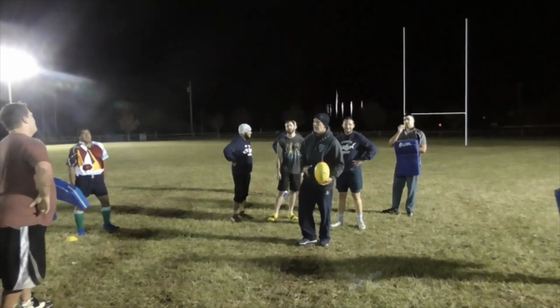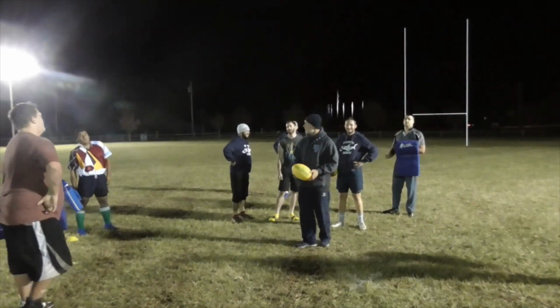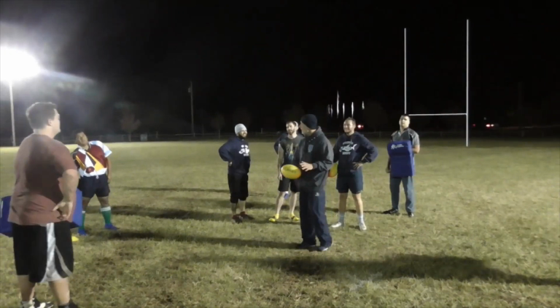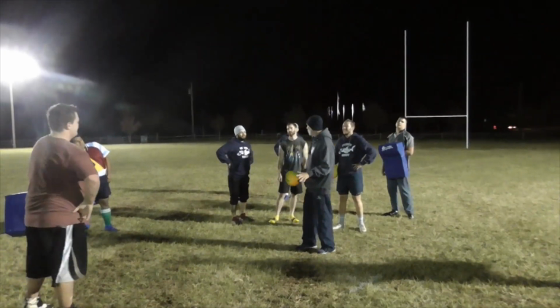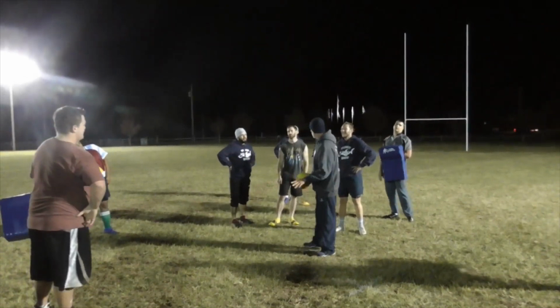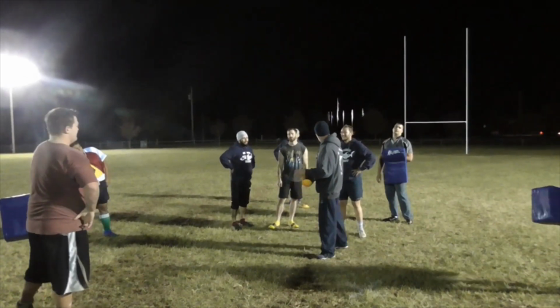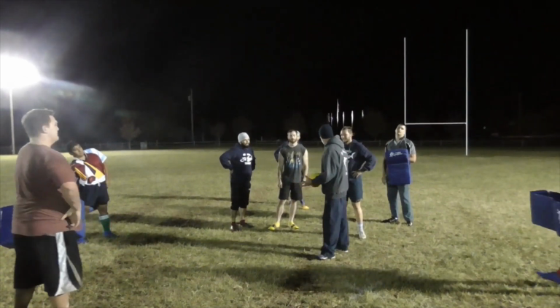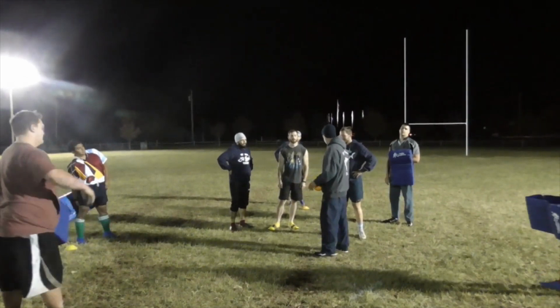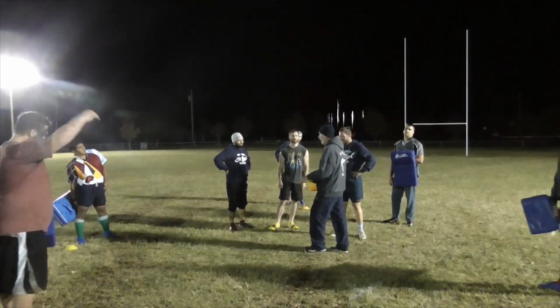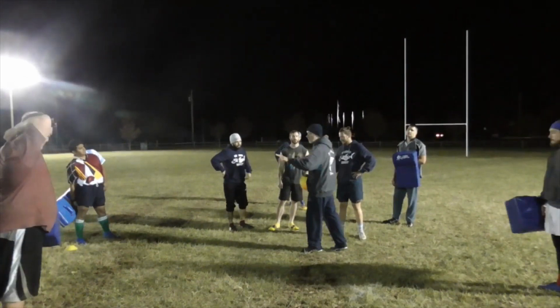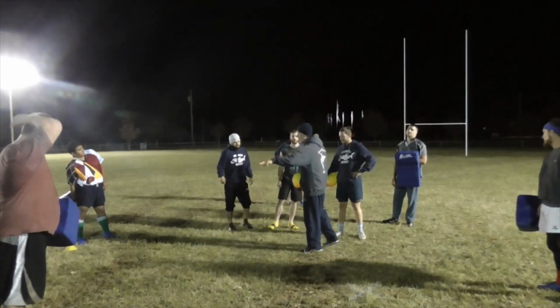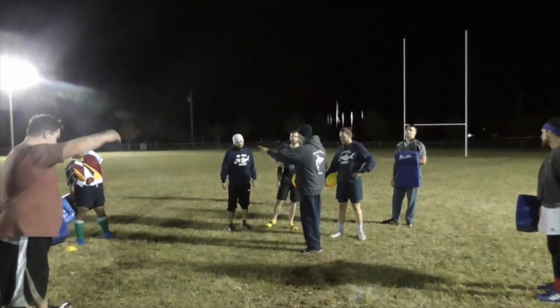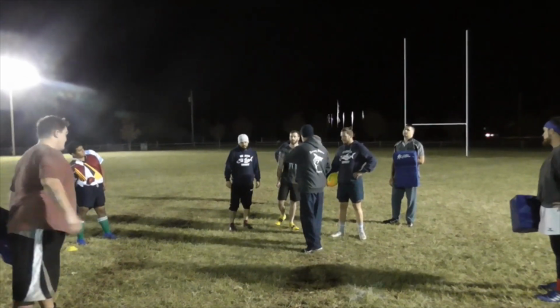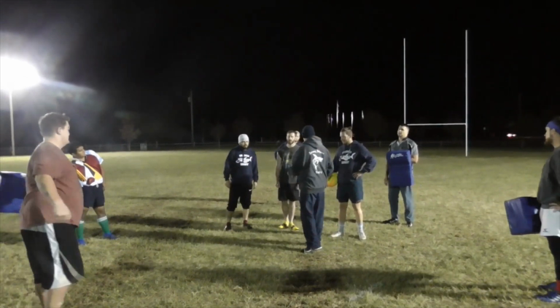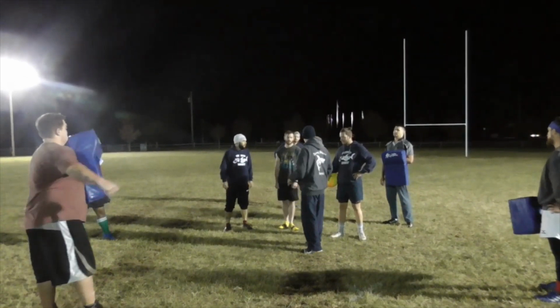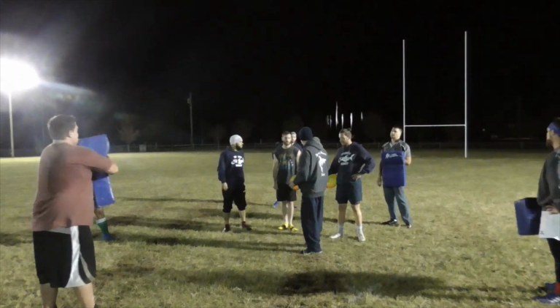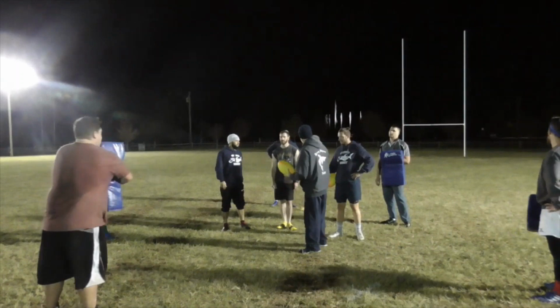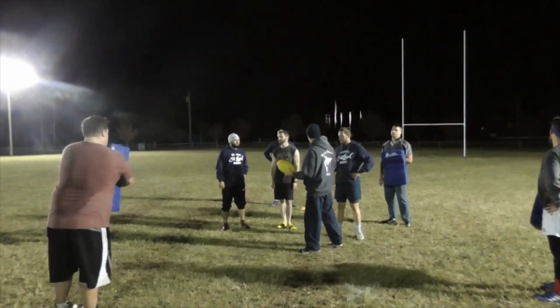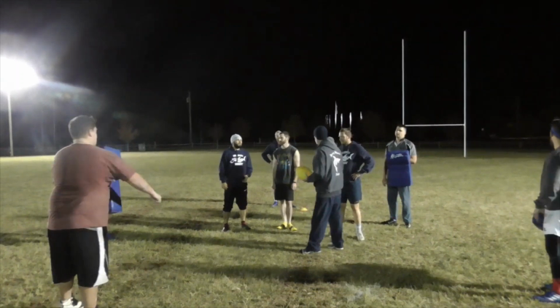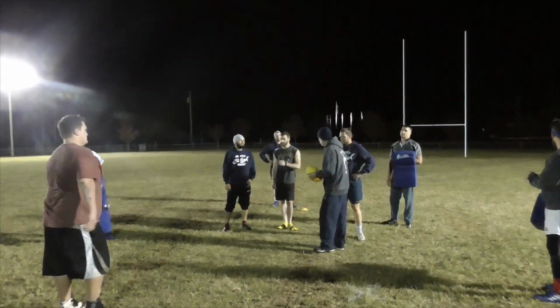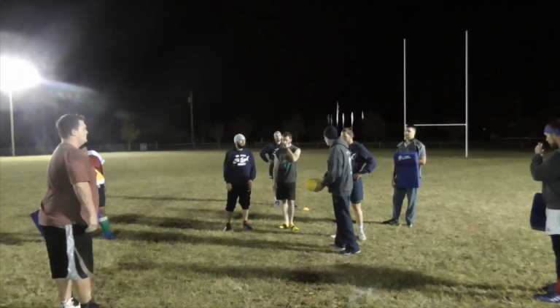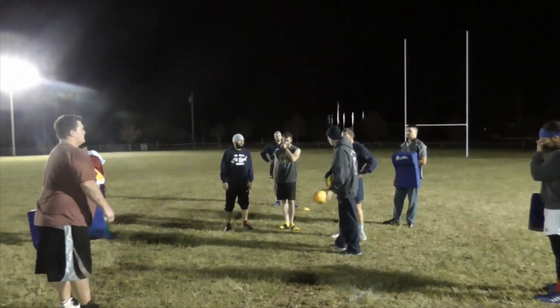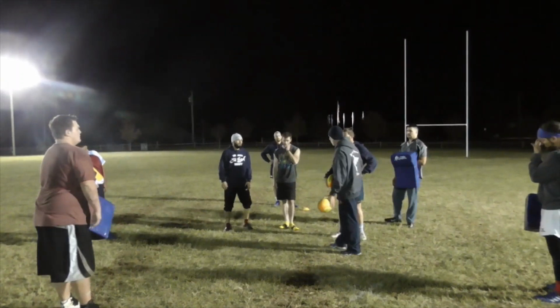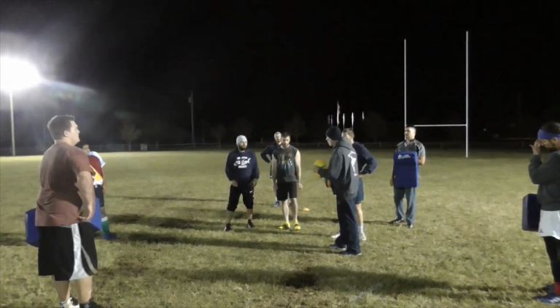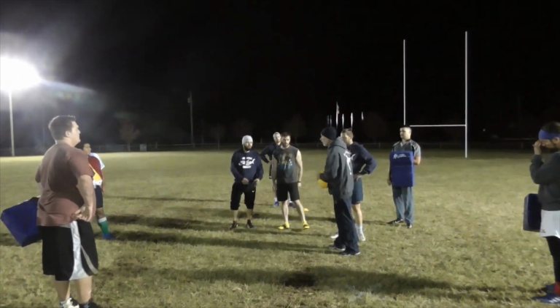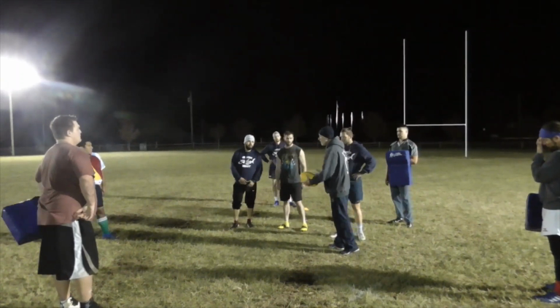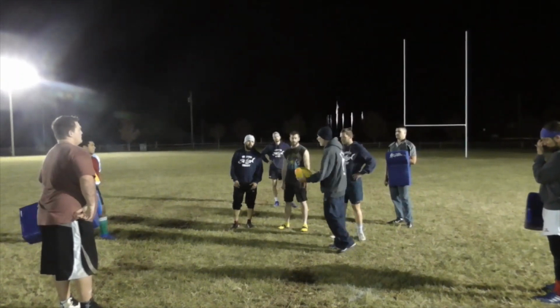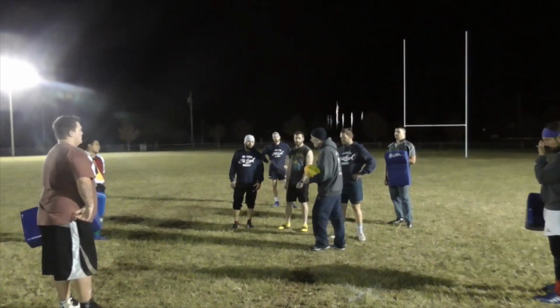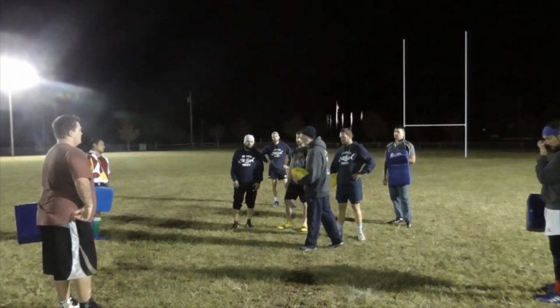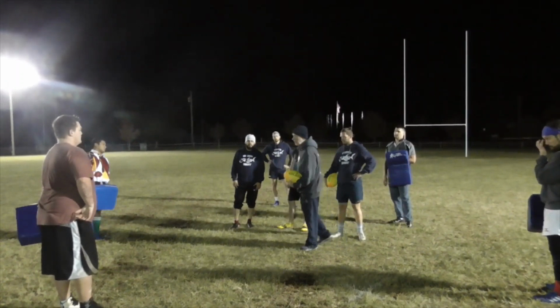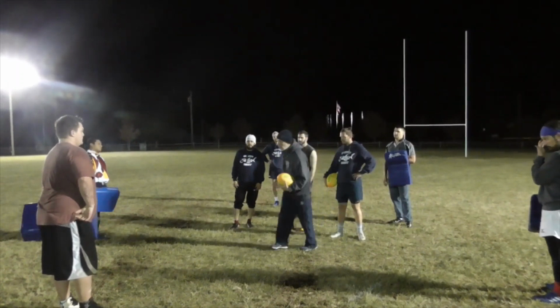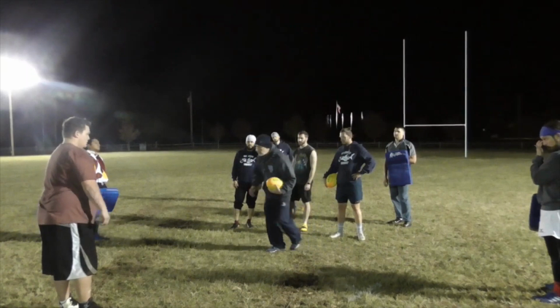Alright guys, this is a continuous Ruck Box. We're going to have shield holders on each side of the box. The three of you are going to go in, we're going to take a ball, you're going to go into contact.